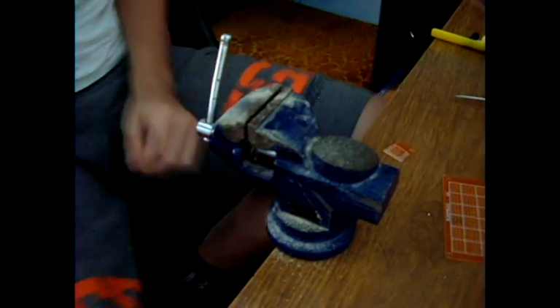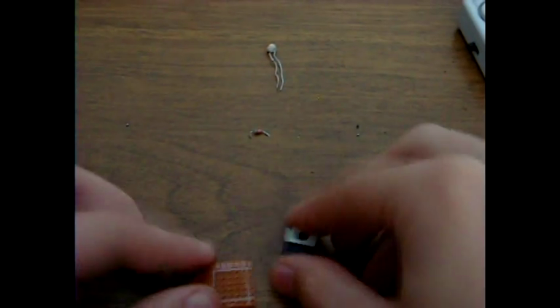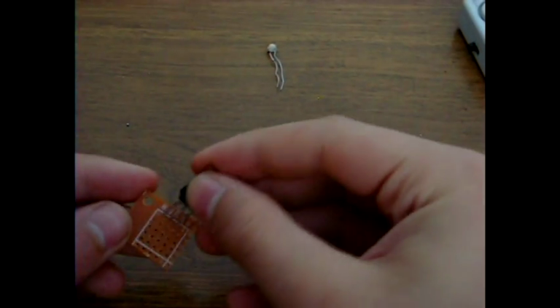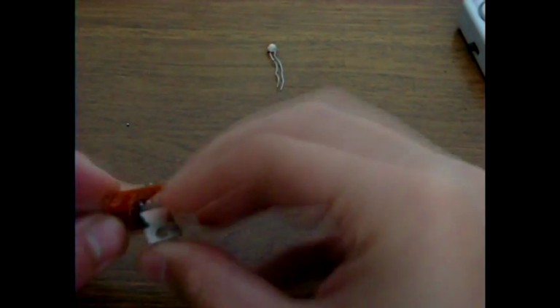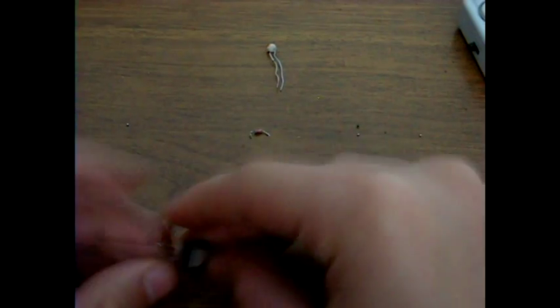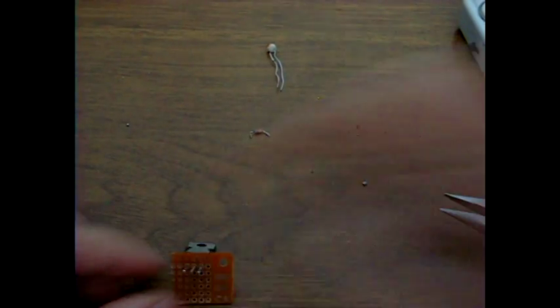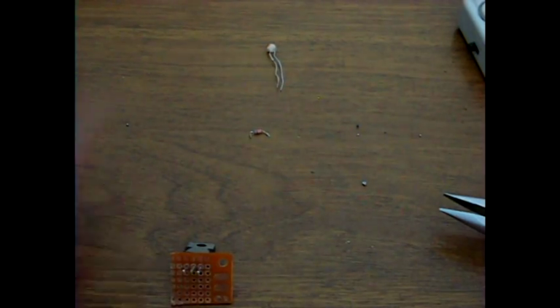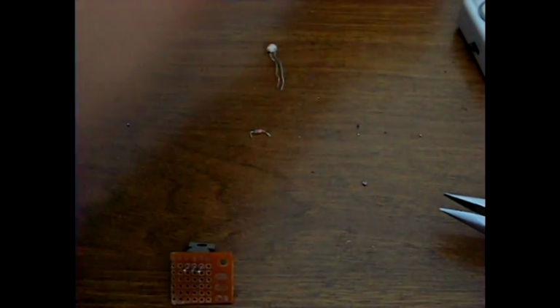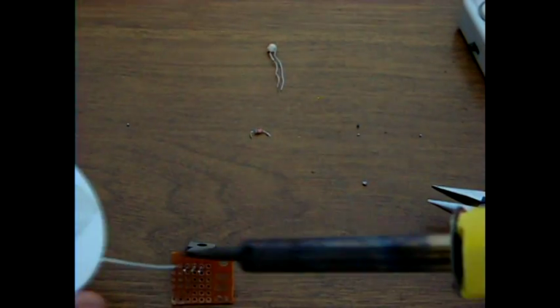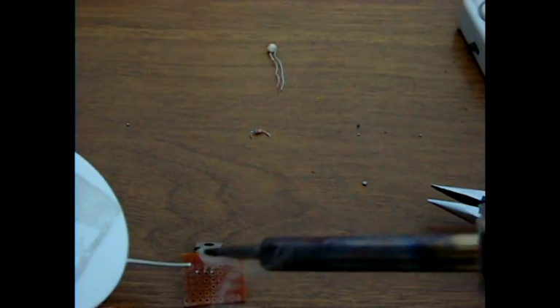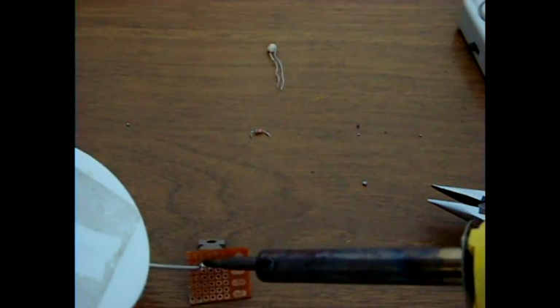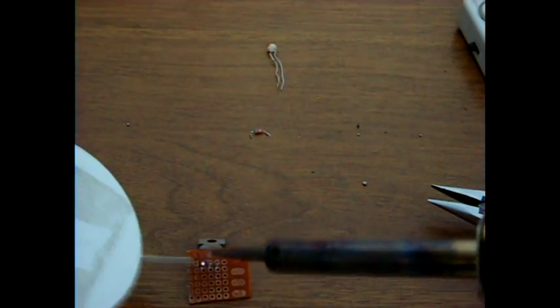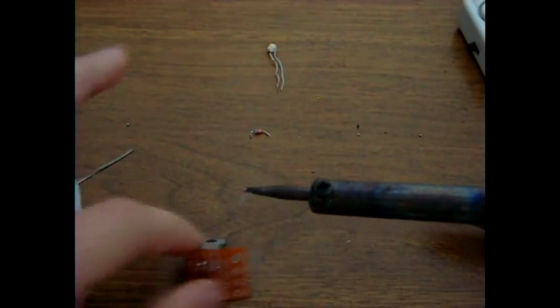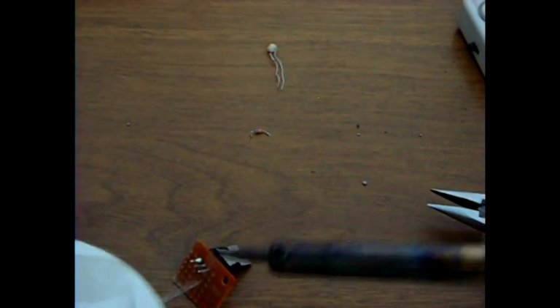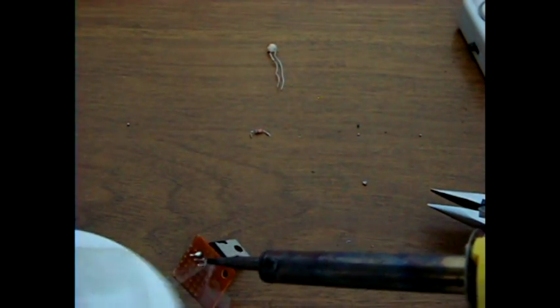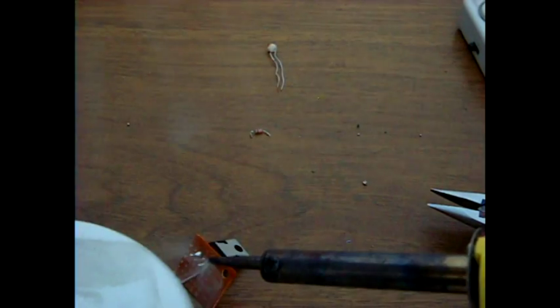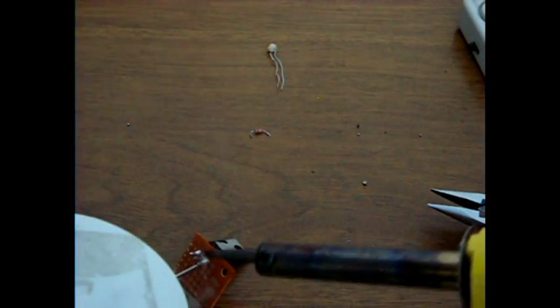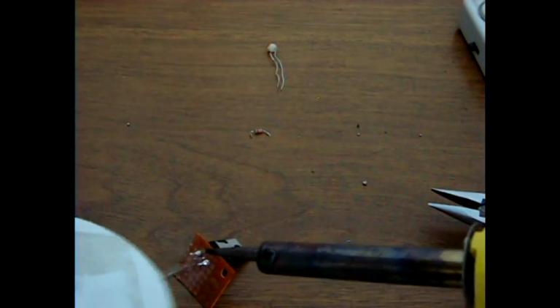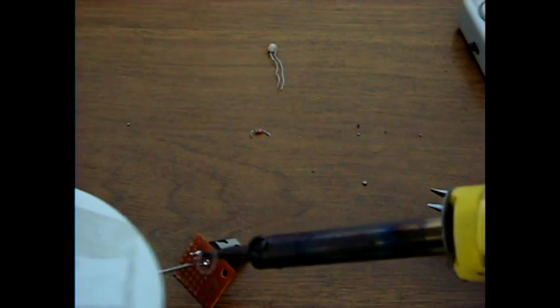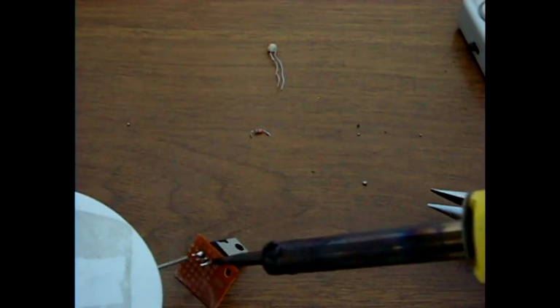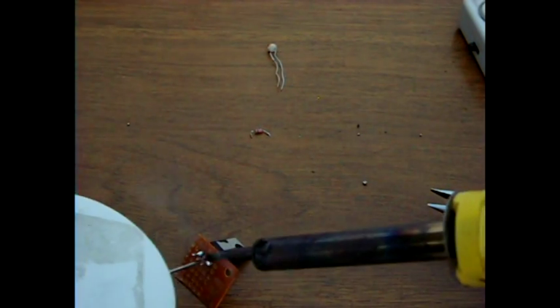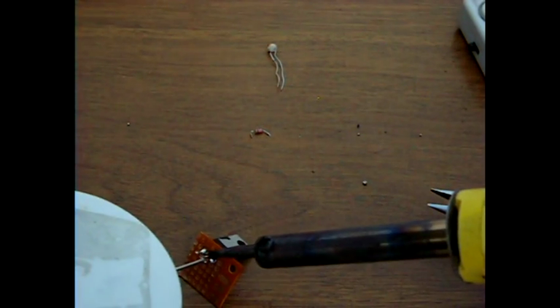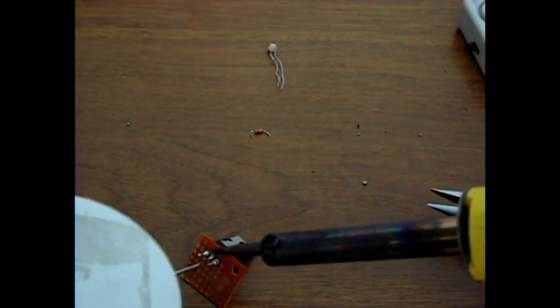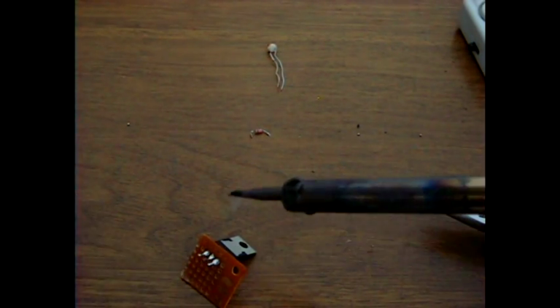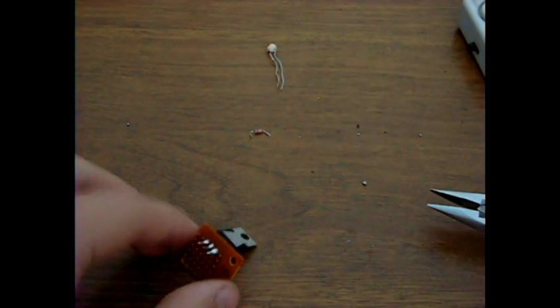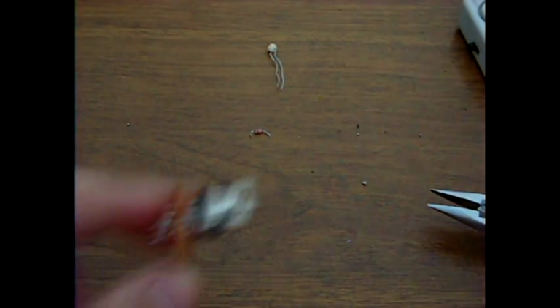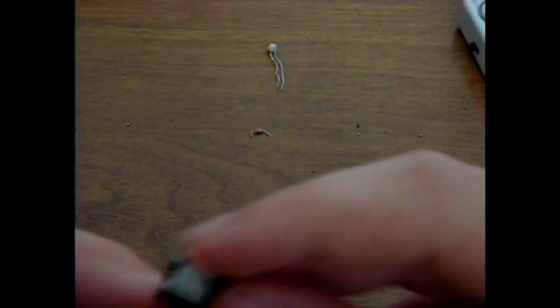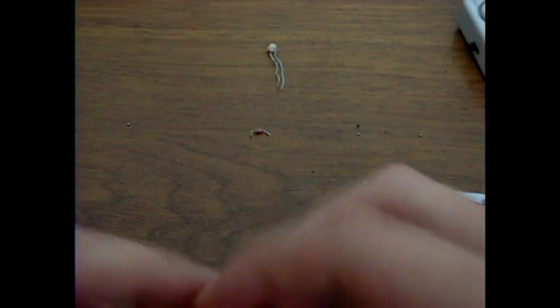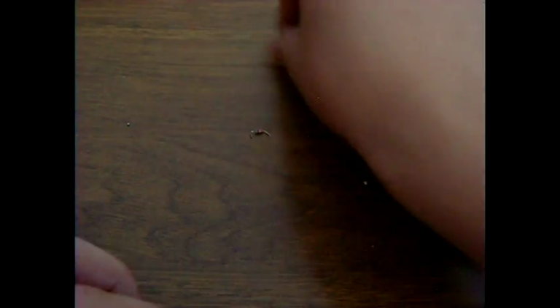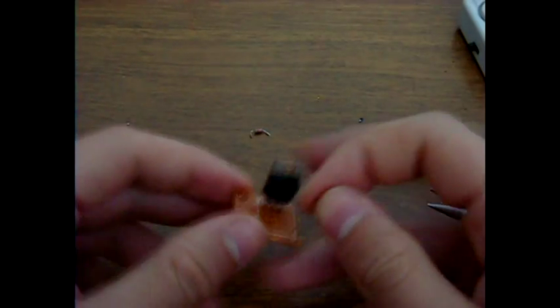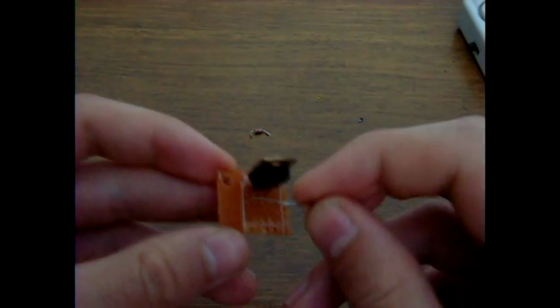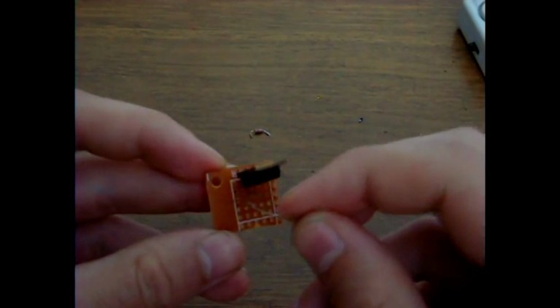So now you basically just take the parts and solder everything in place. It's not really hard. The schematic will be in the description, and I'm gonna show you here.